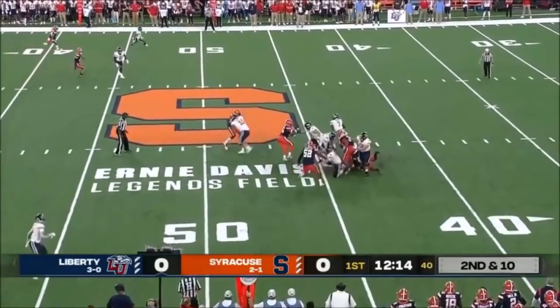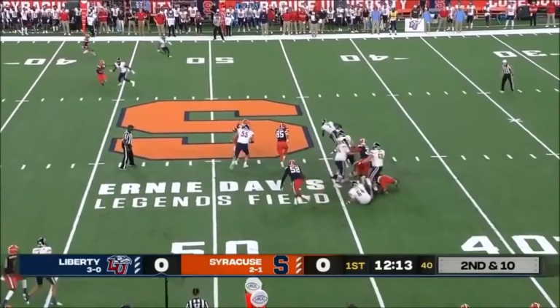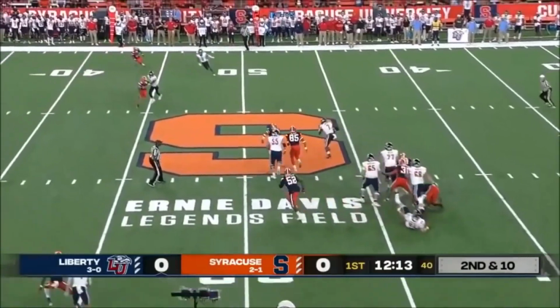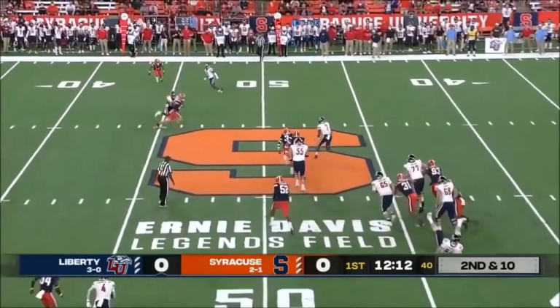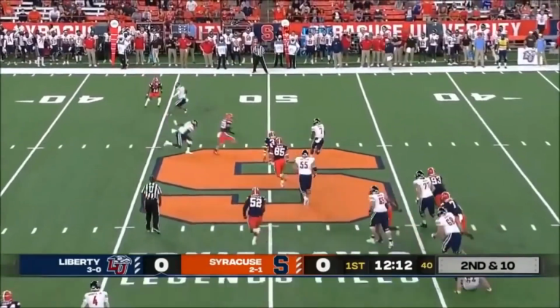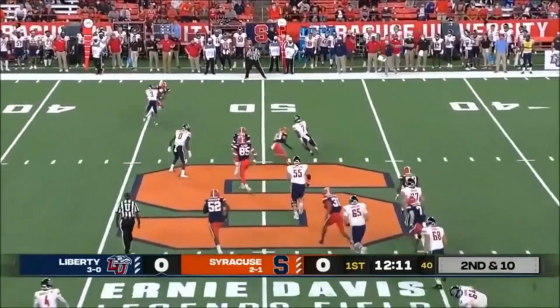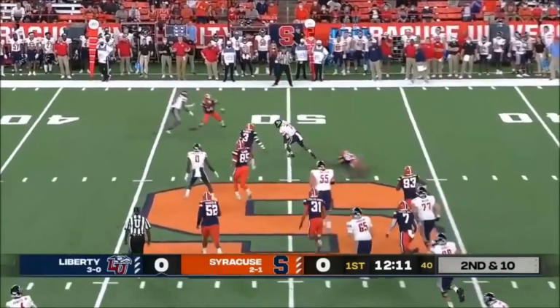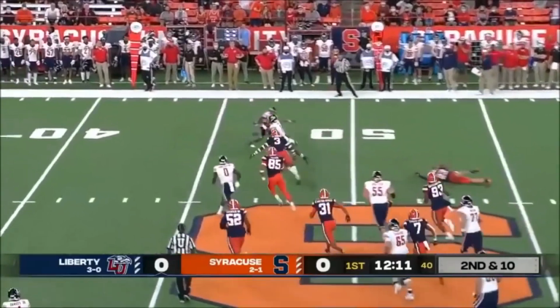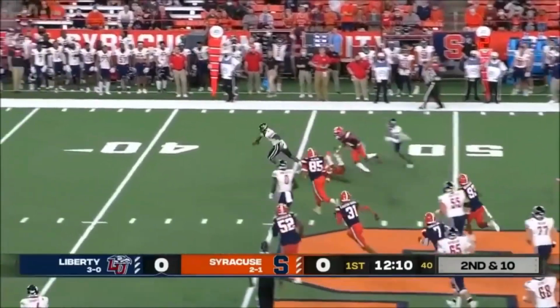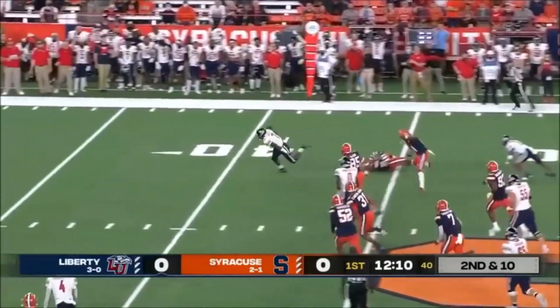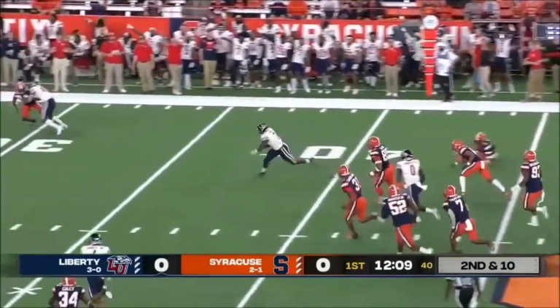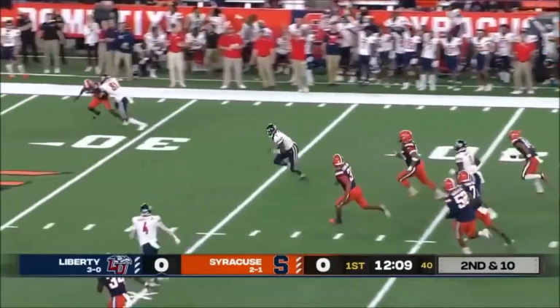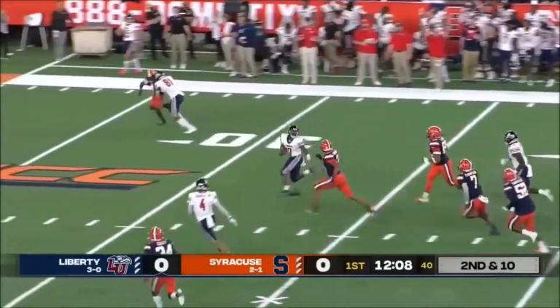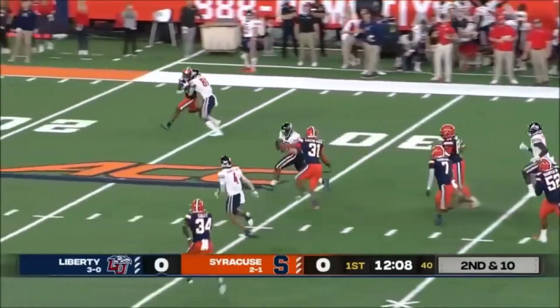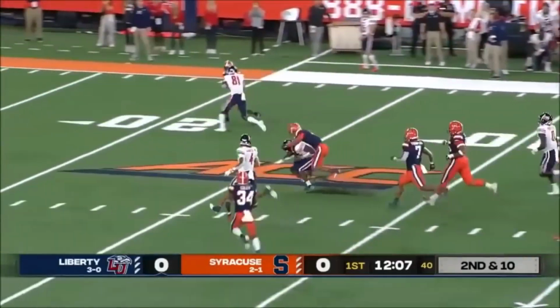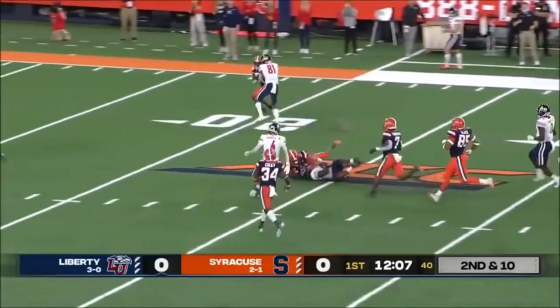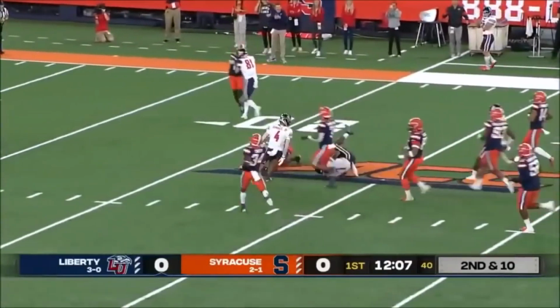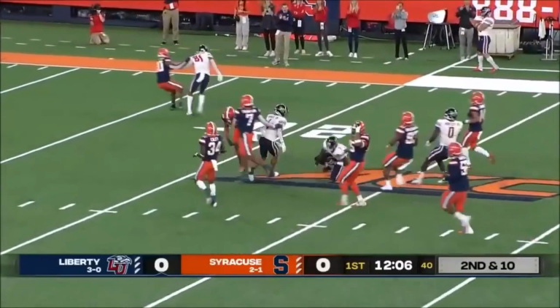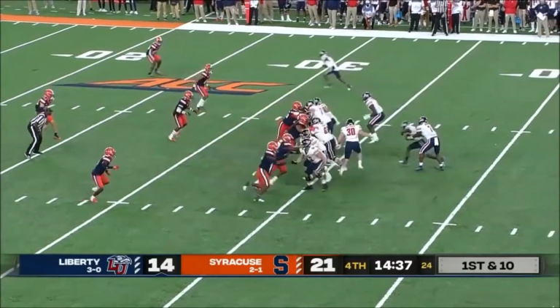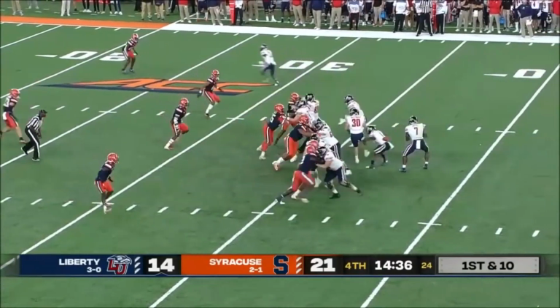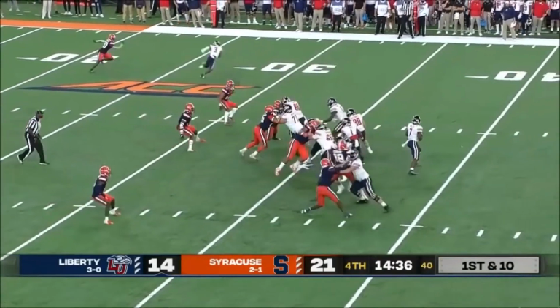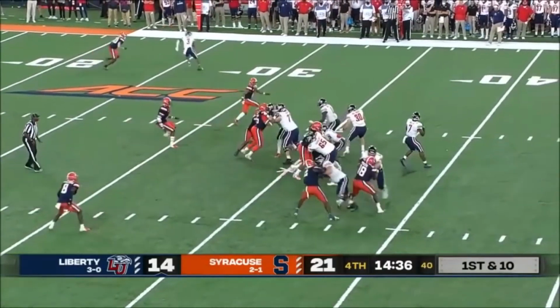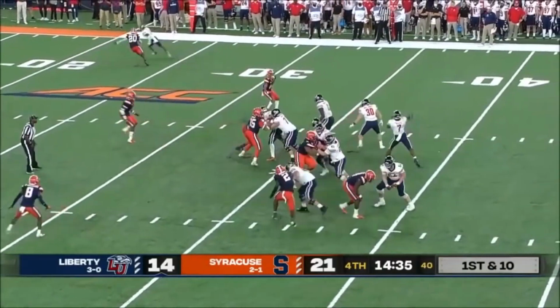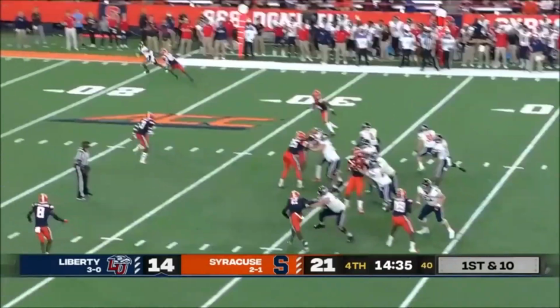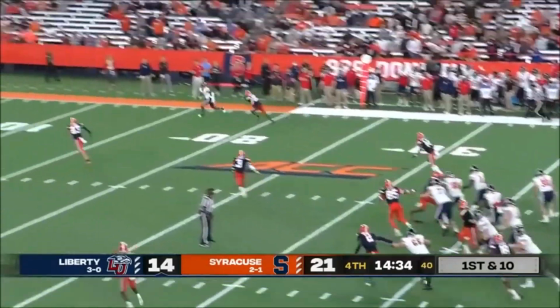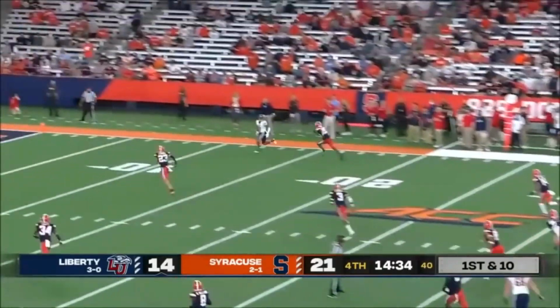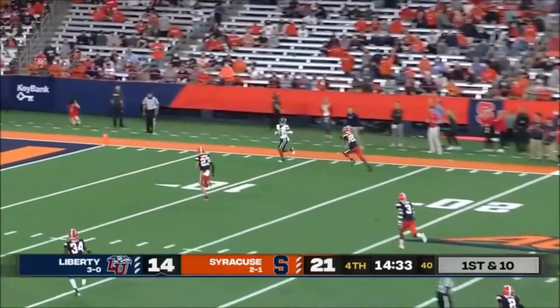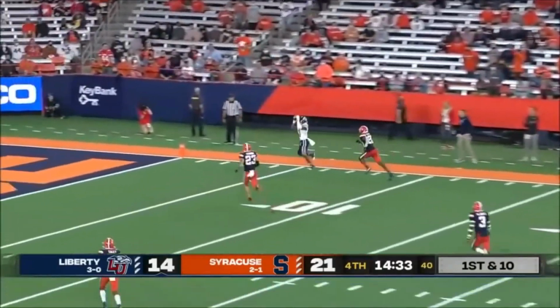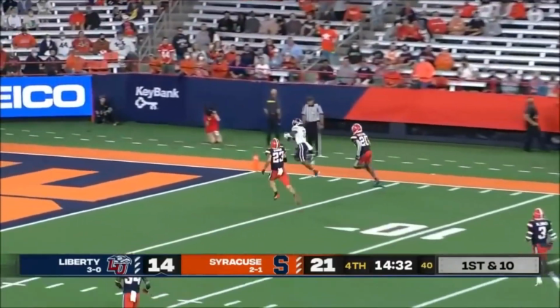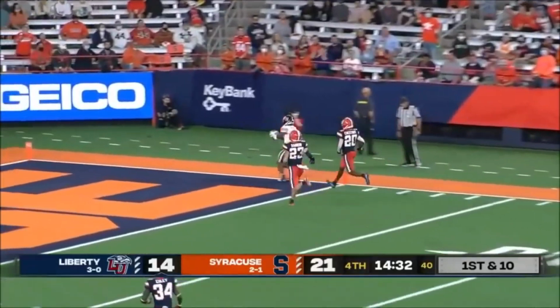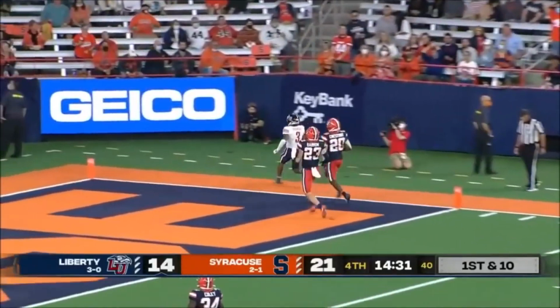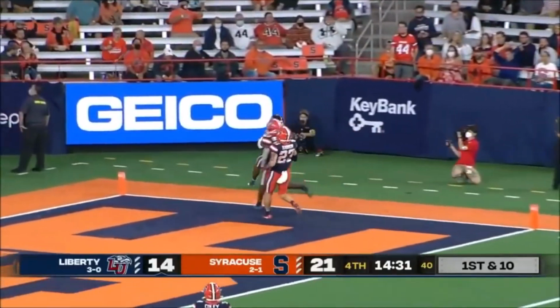Looks to evade it, somehow escapes — Malik Willis is Houdini in a Liberty uniform, he's got a first down and more! Willis runs for 36 yards, and they've been effective picking up first downs downfield. Here he's got a man wide open — touchdown Liberty!